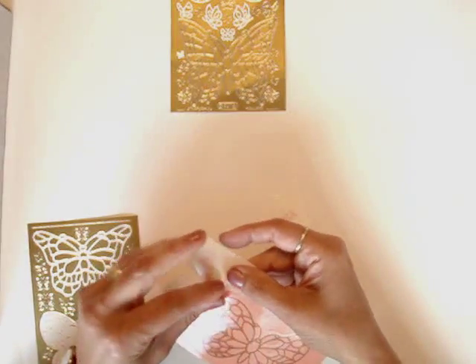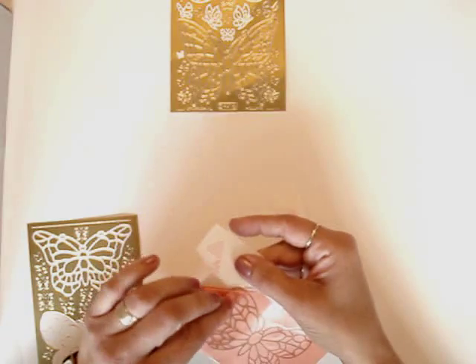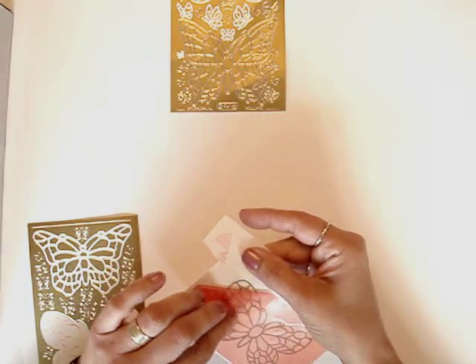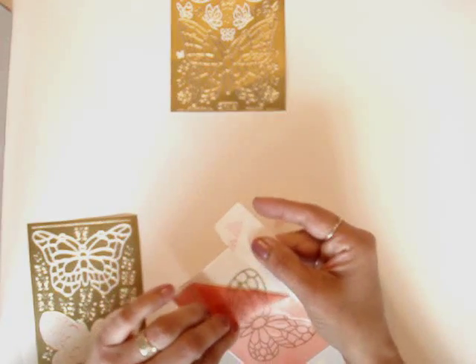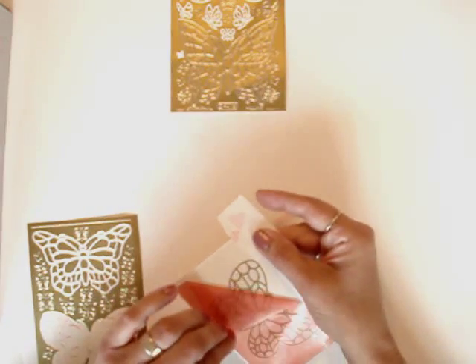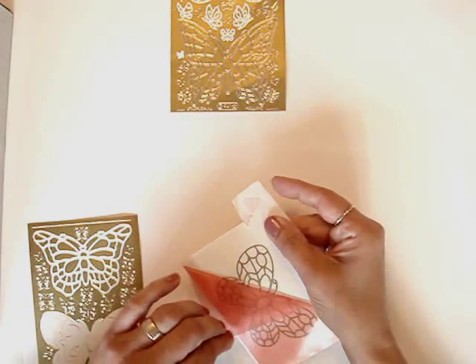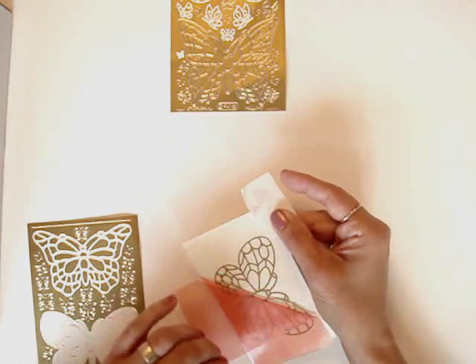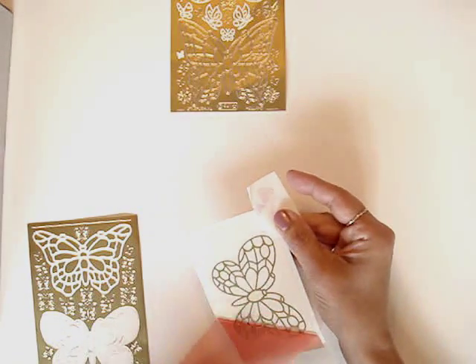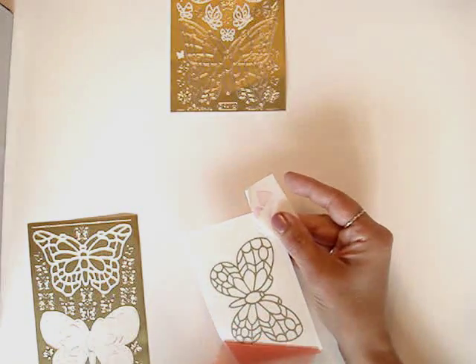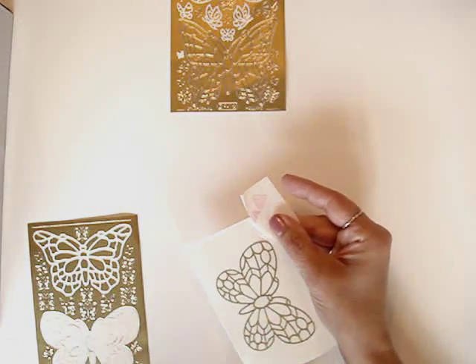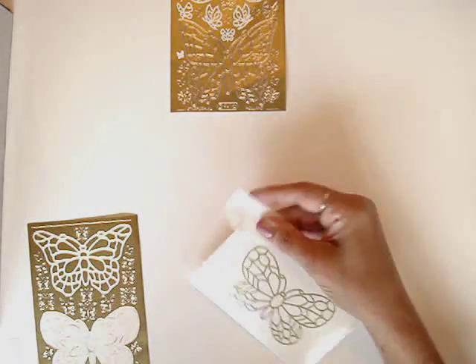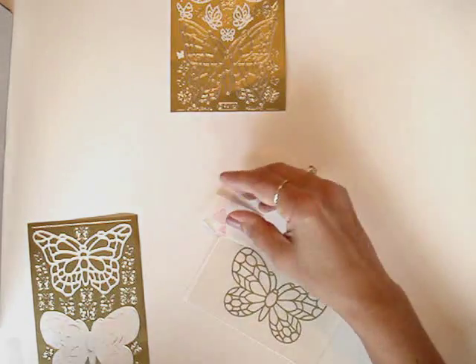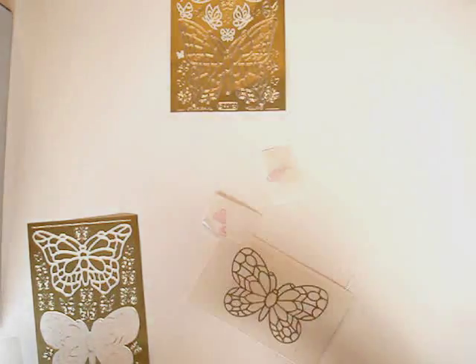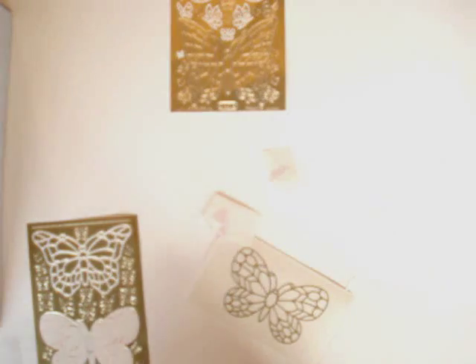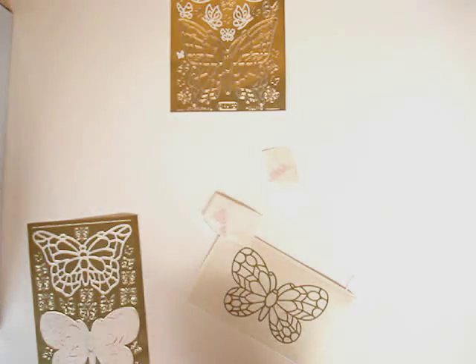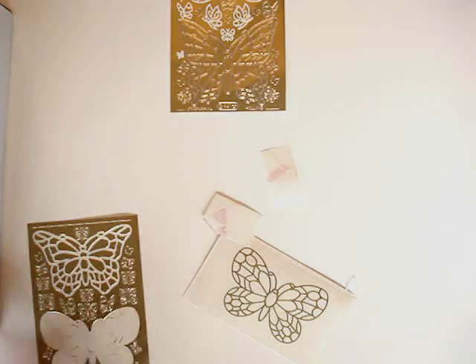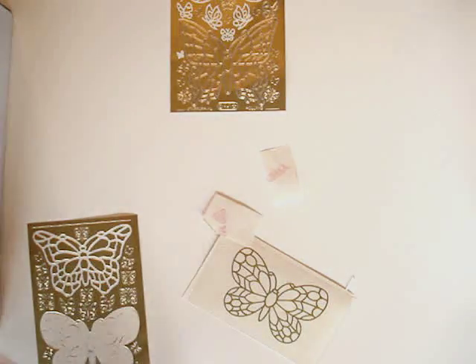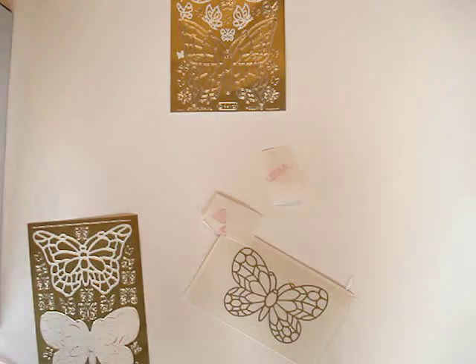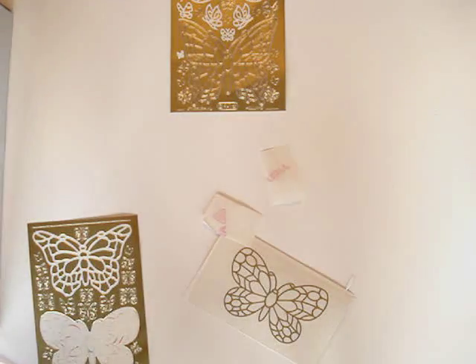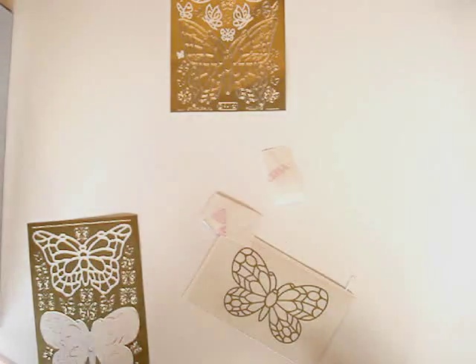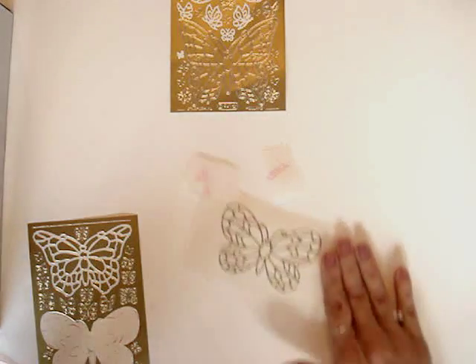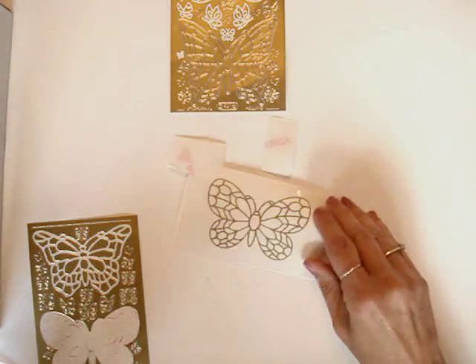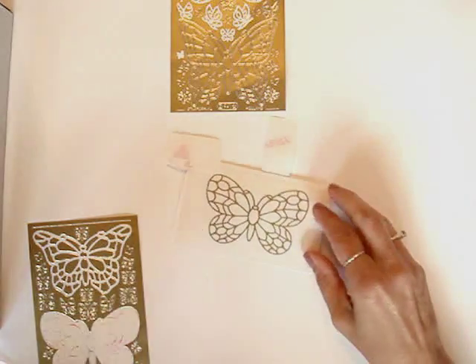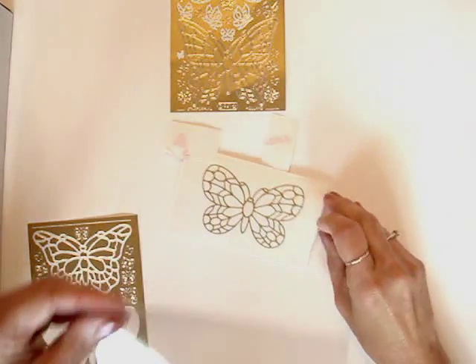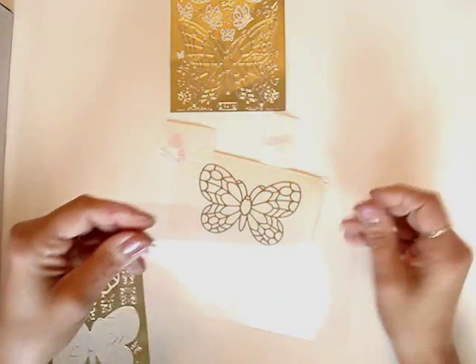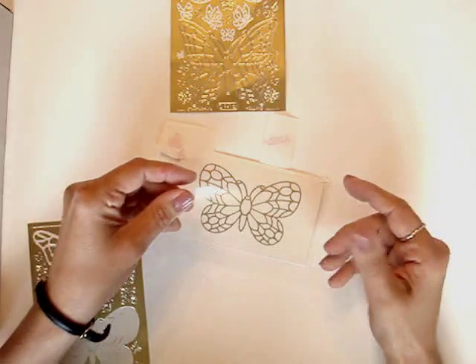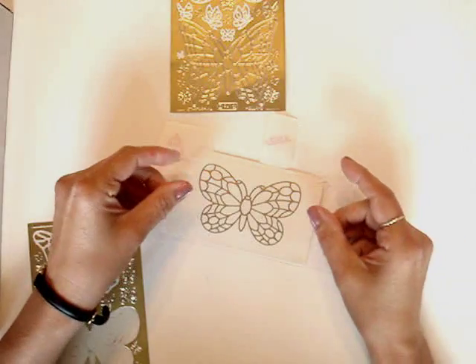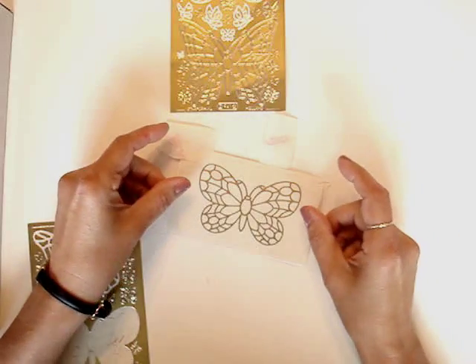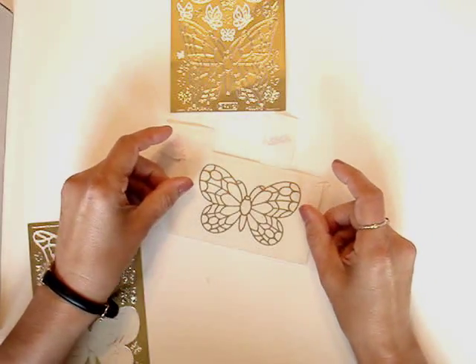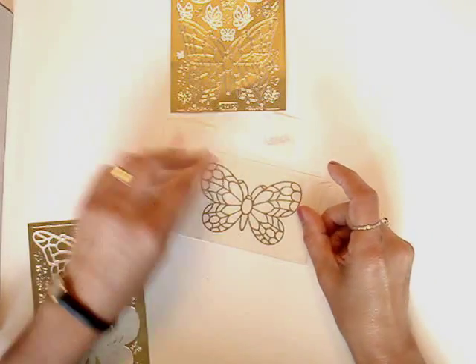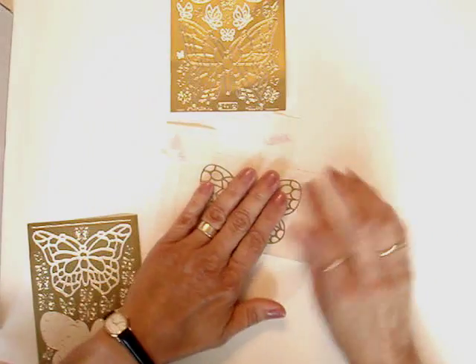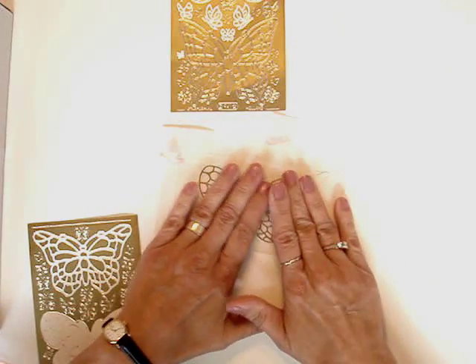Then we're going to peel off the pink portion, exposing the other side of the sticky backing. Then we're going to take a plain piece of acetate and cover over the top.